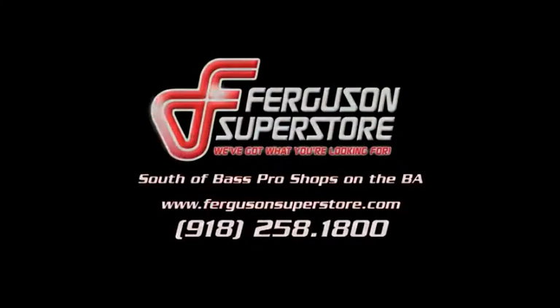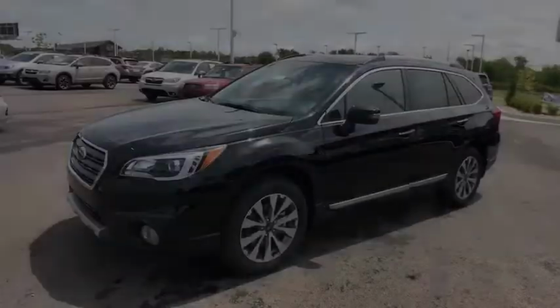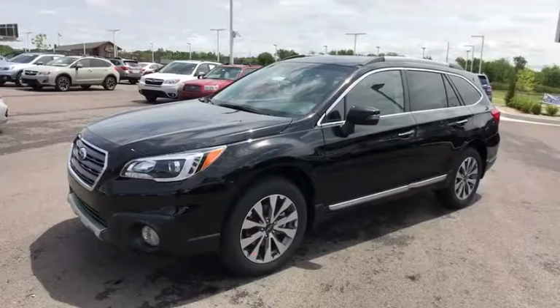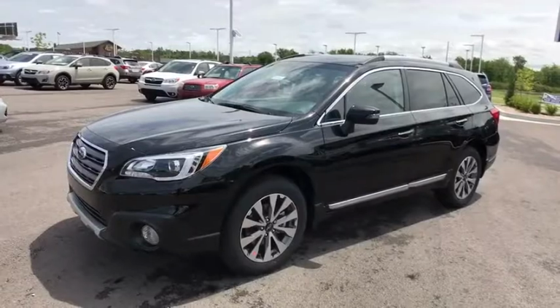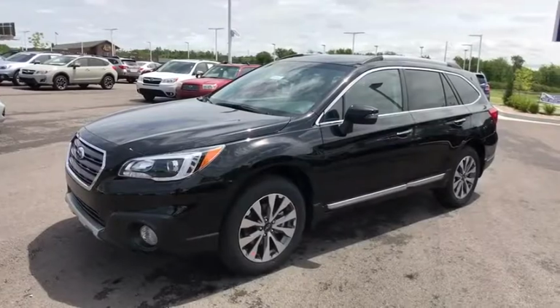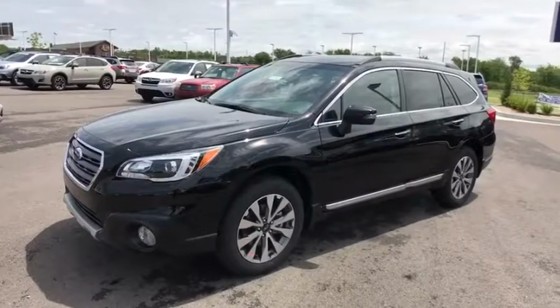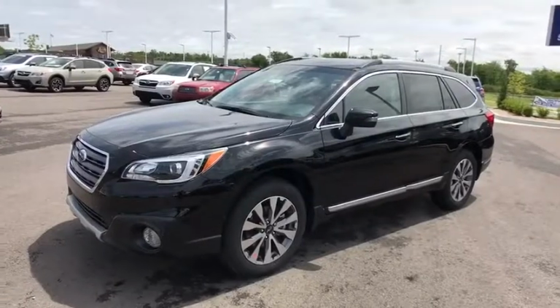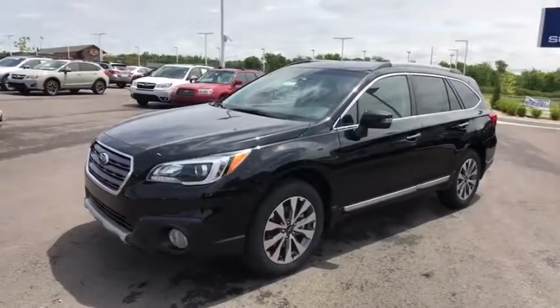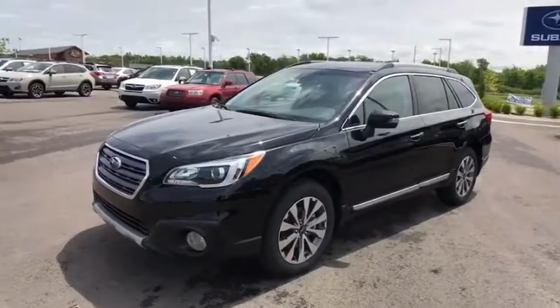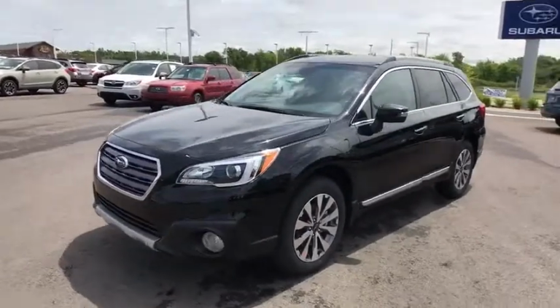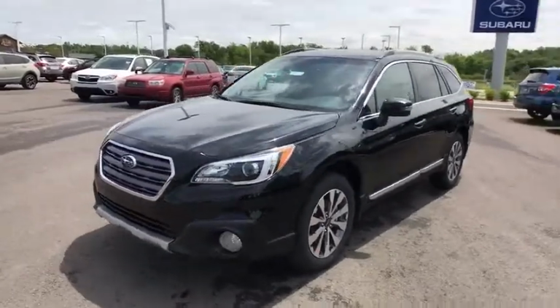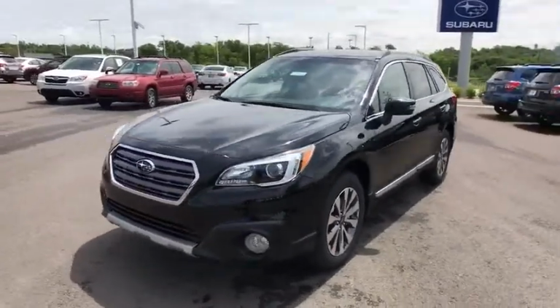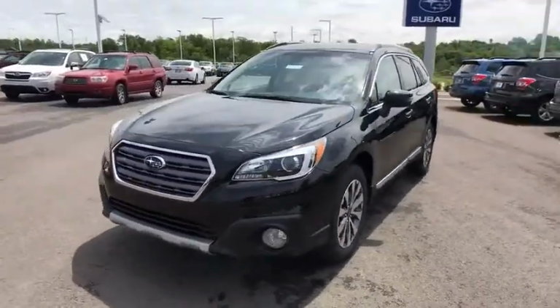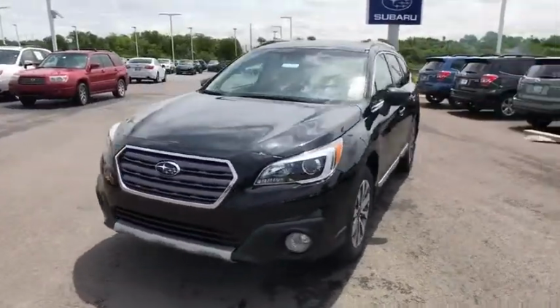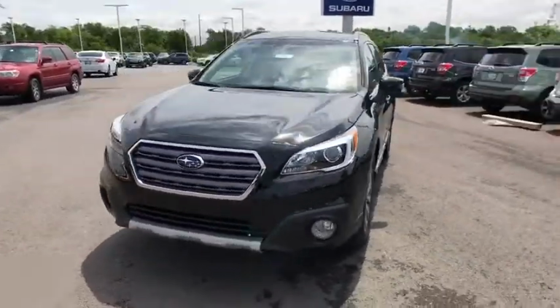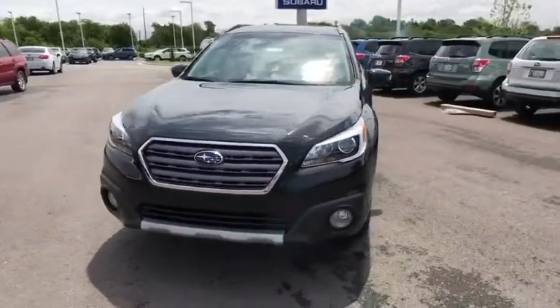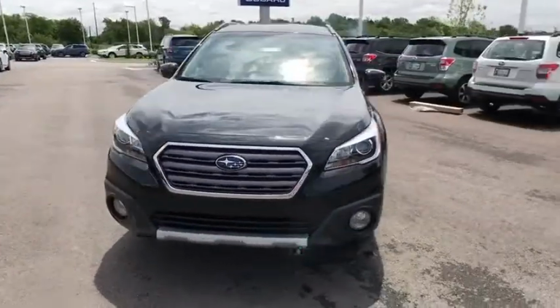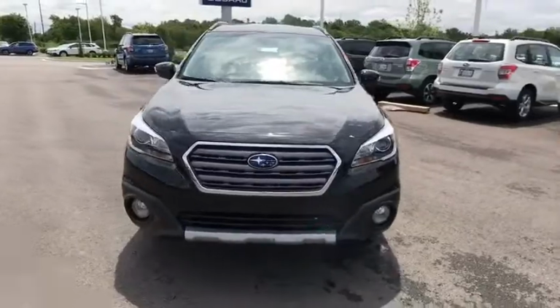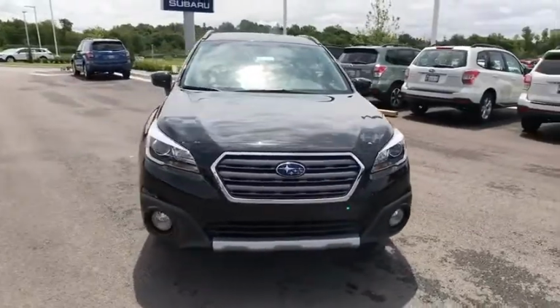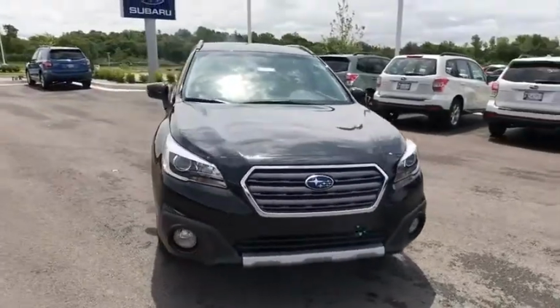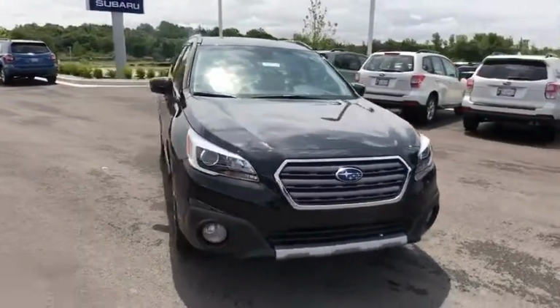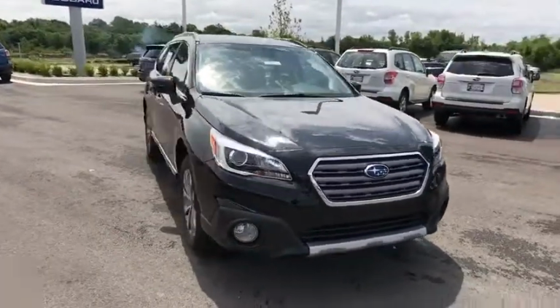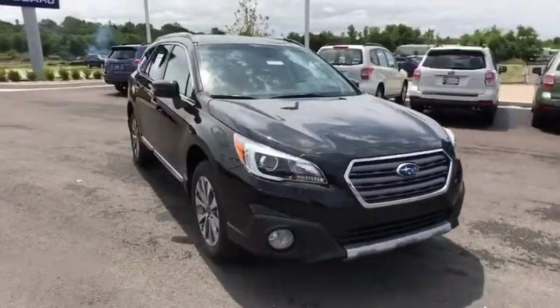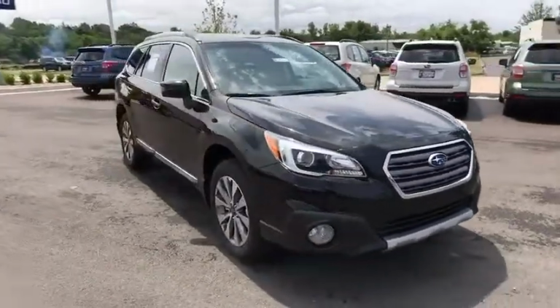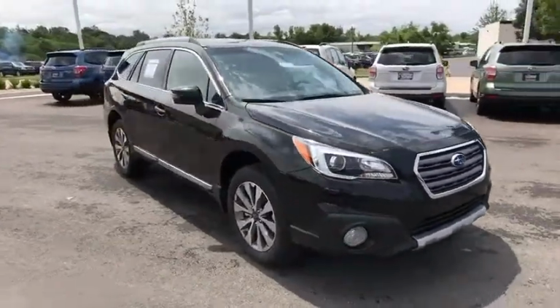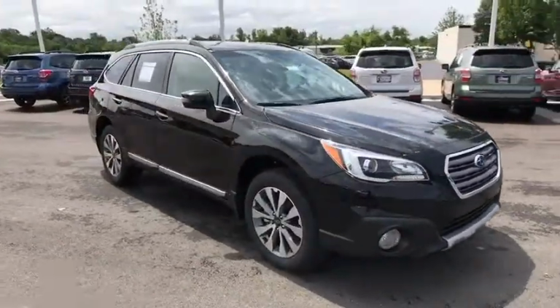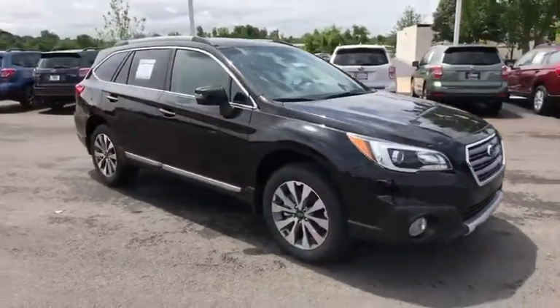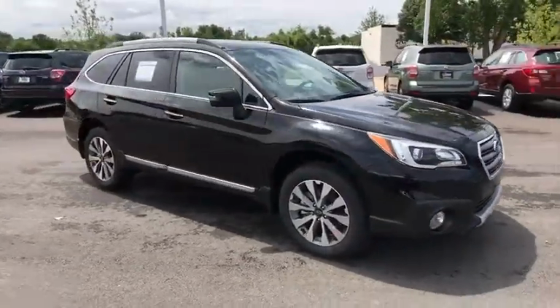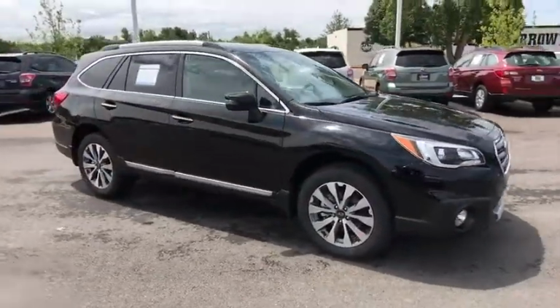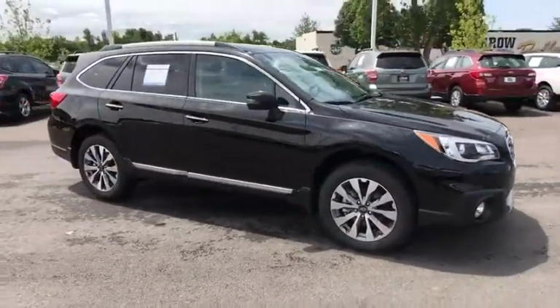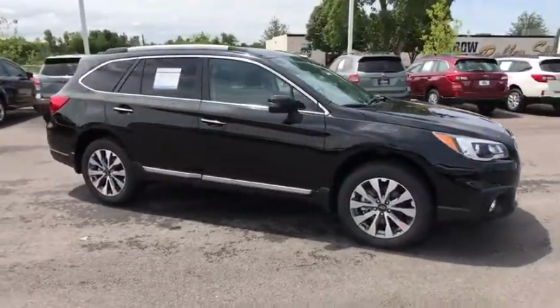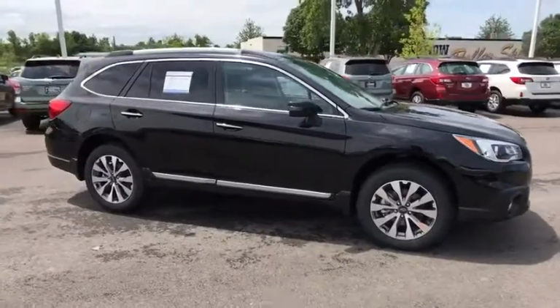The 2017 Subaru Outback. Take the go-anywhere capability of all-wheel drive and plenty of room for cargo and companions, and you've got the Subaru Outback. Let the adventure begin.